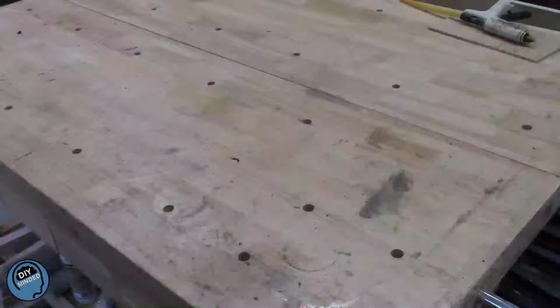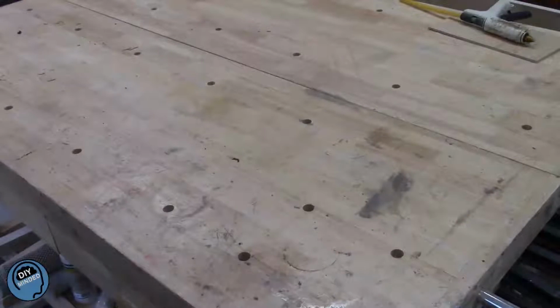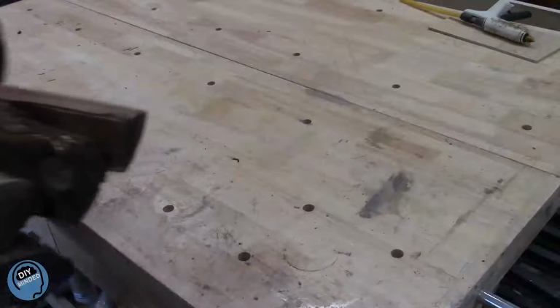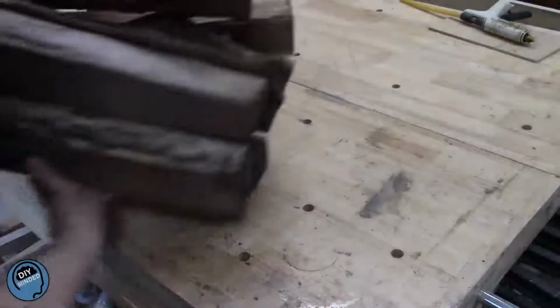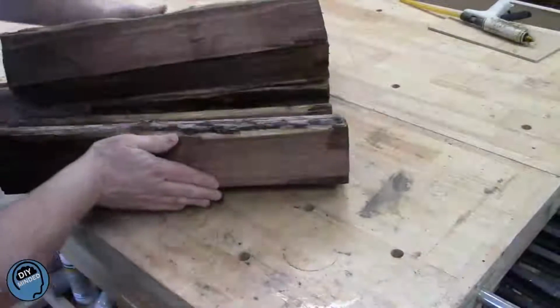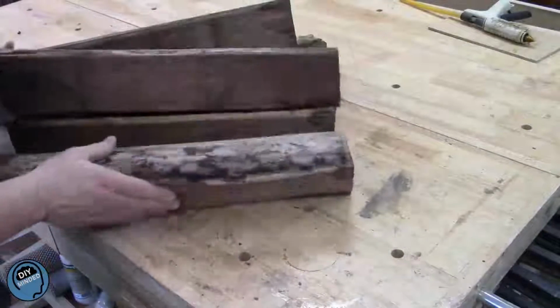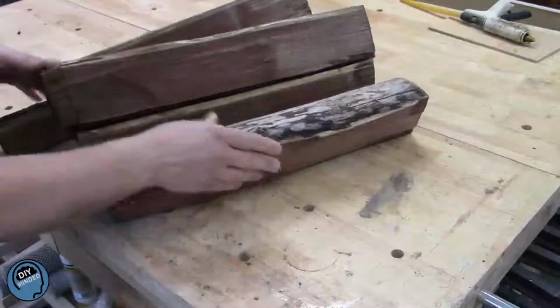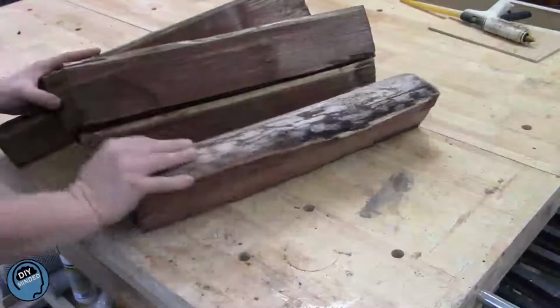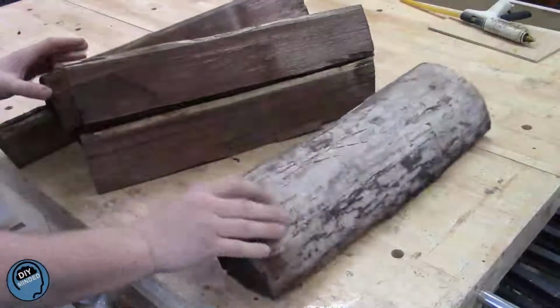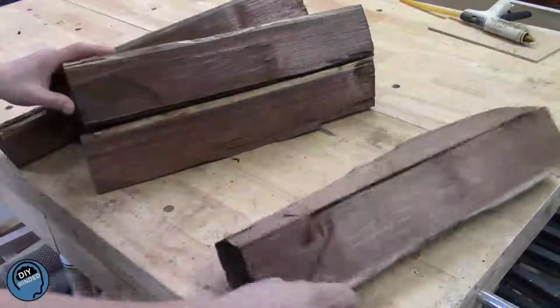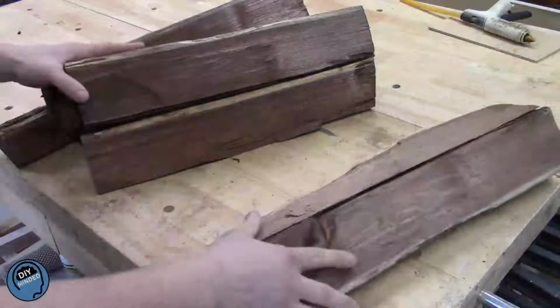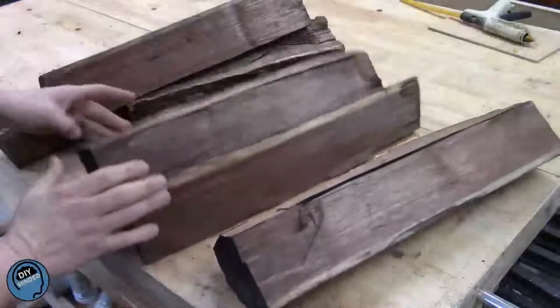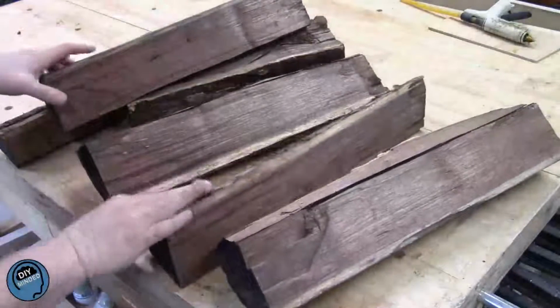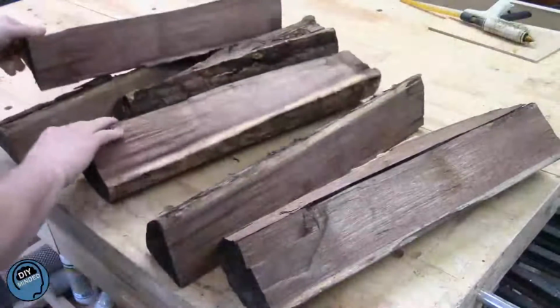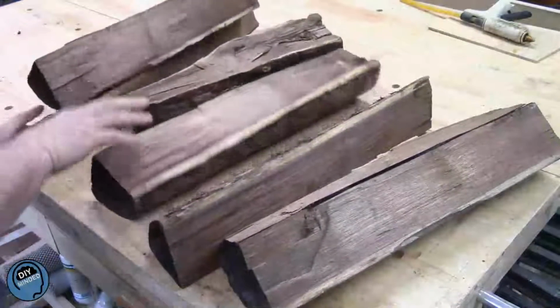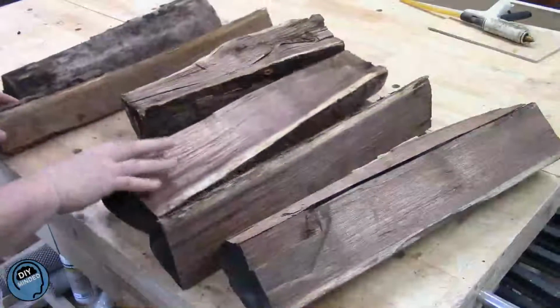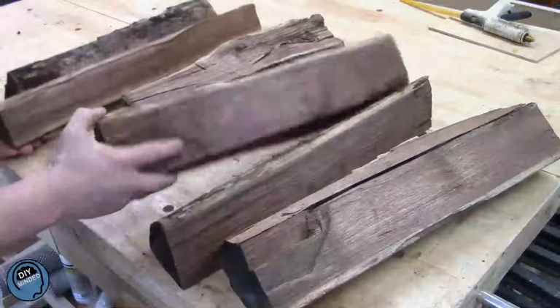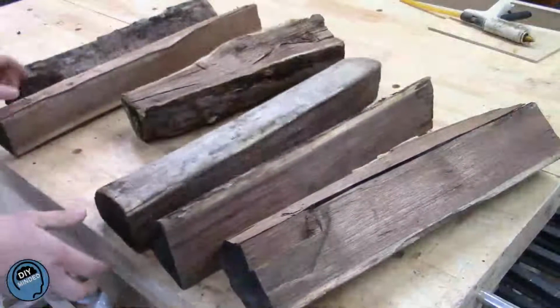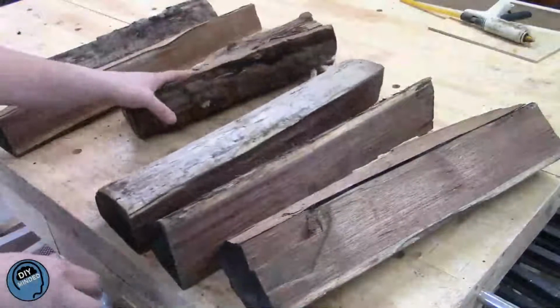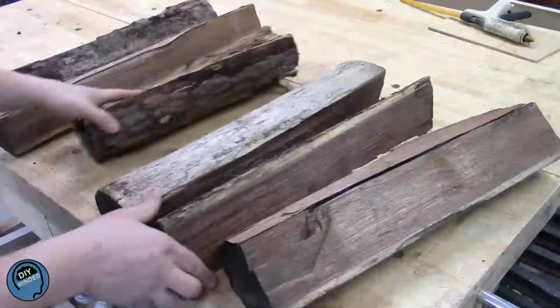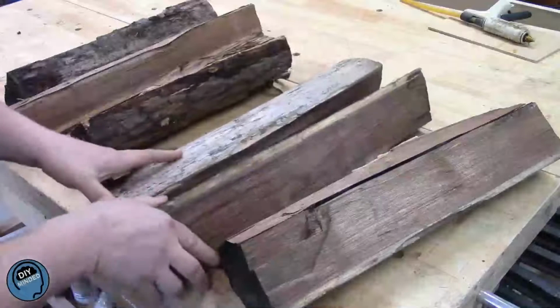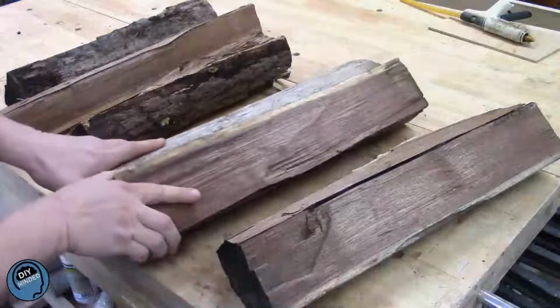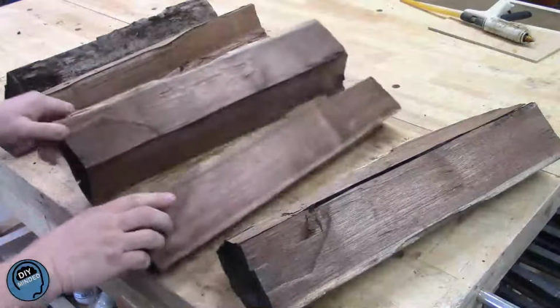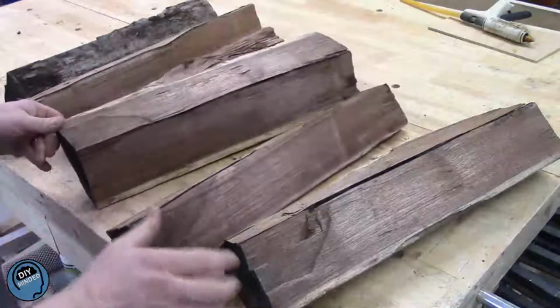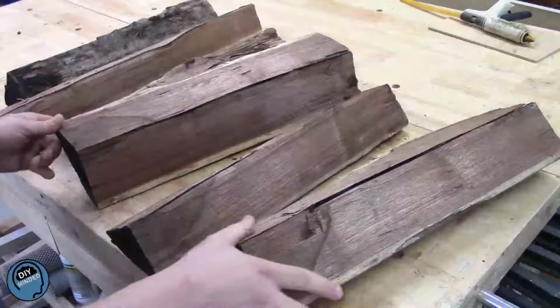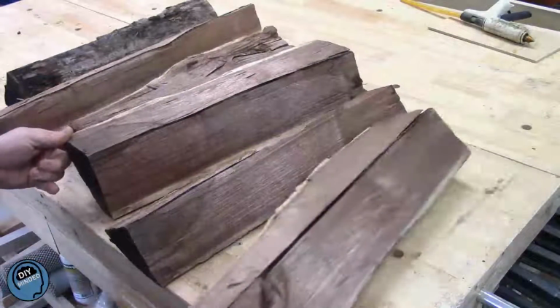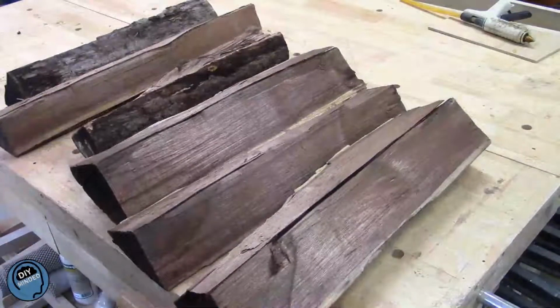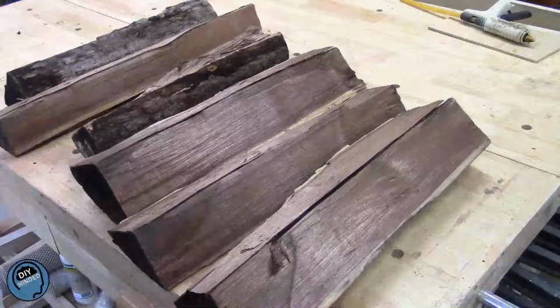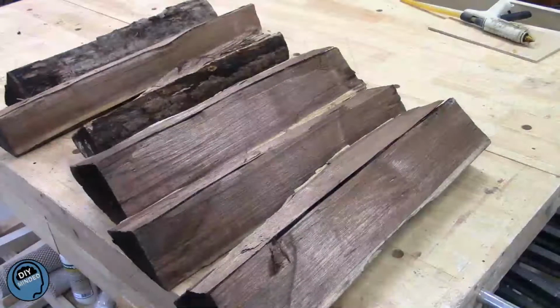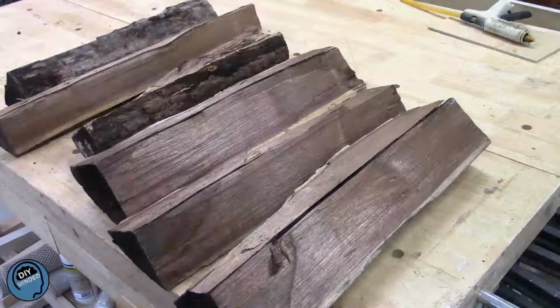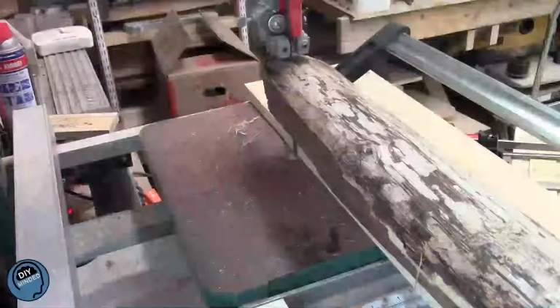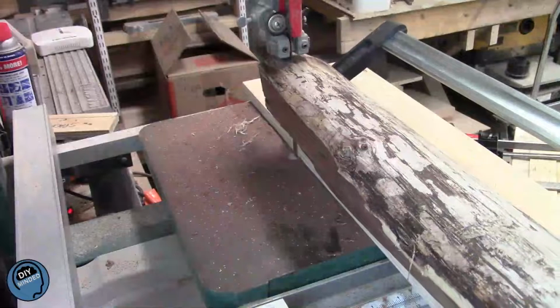These firewood logs have been hanging around my property for a couple years now. I couldn't decide what to do with them. I know I didn't want to burn them, but couldn't figure out just the right project. I finally decided it would be interesting to see how many things I could make with just these logs.